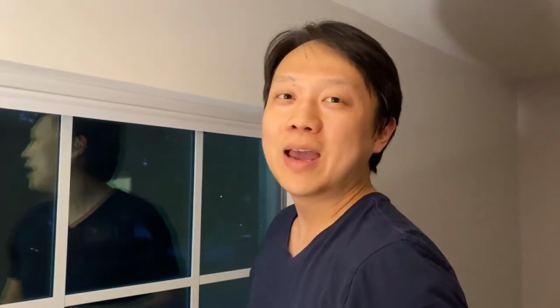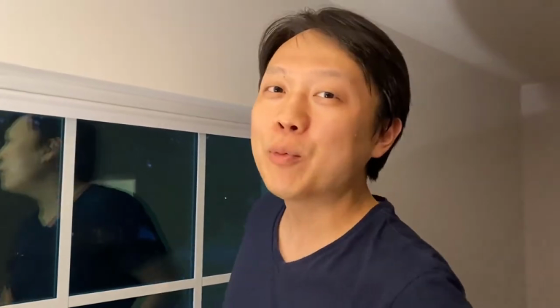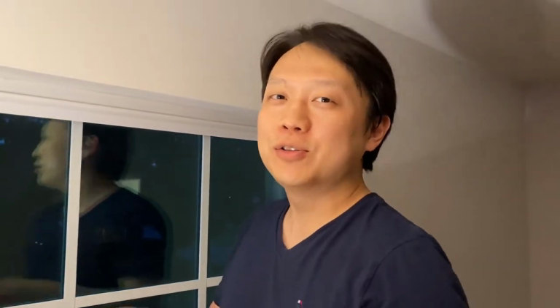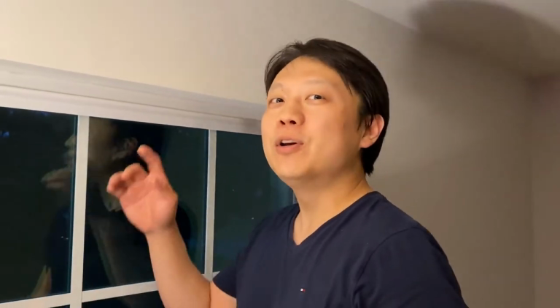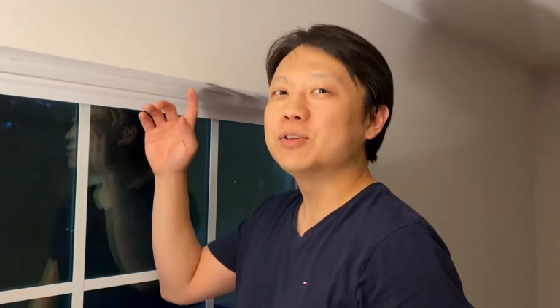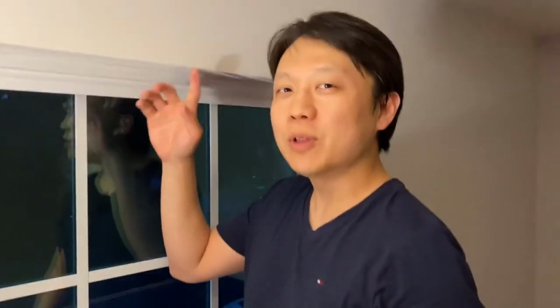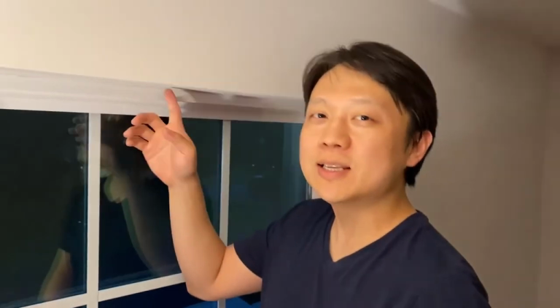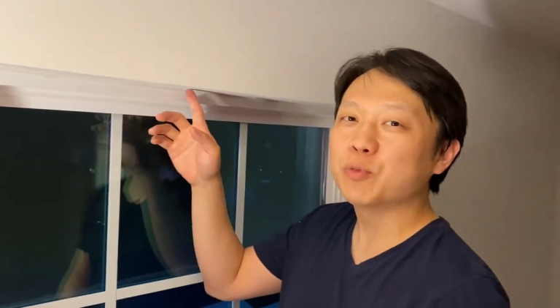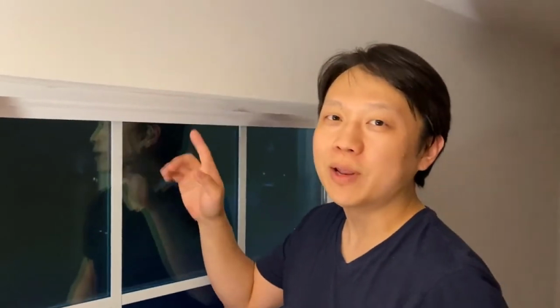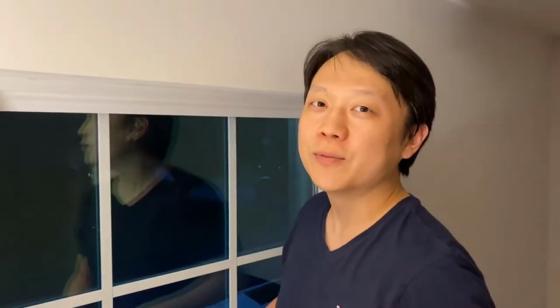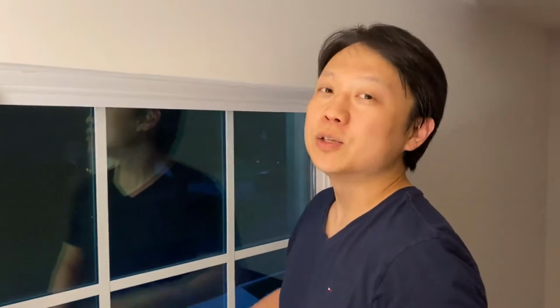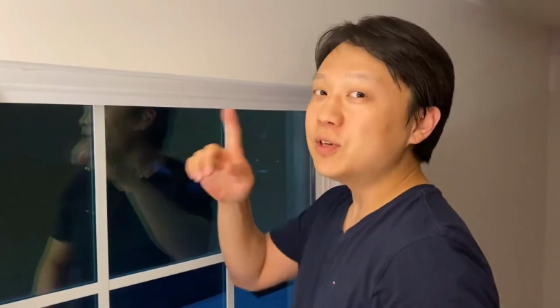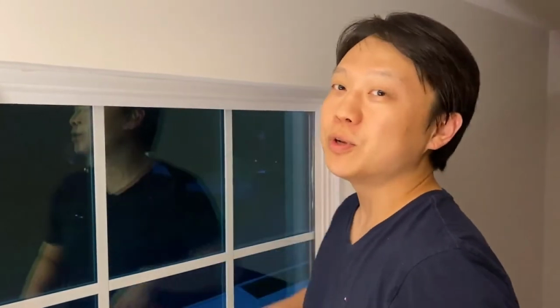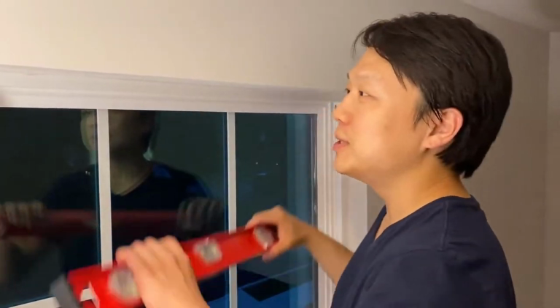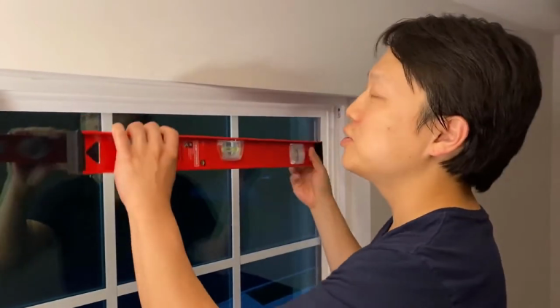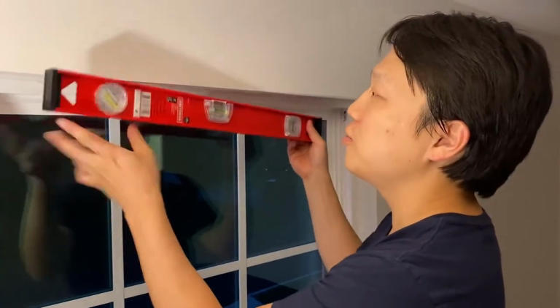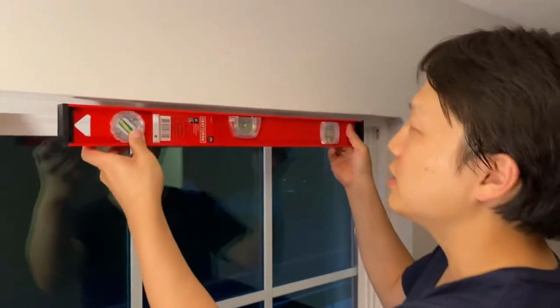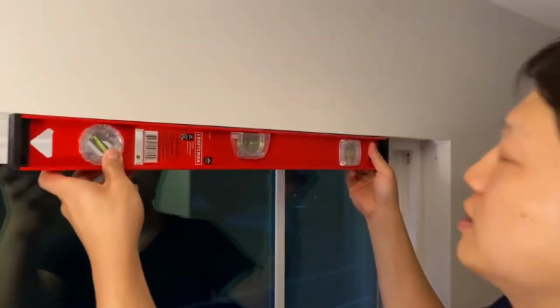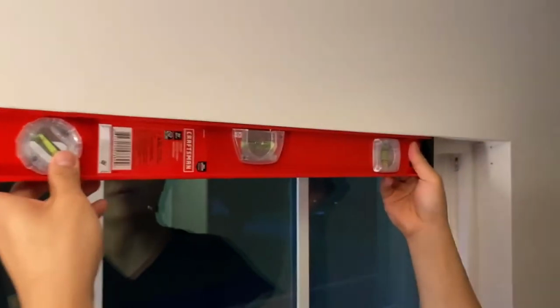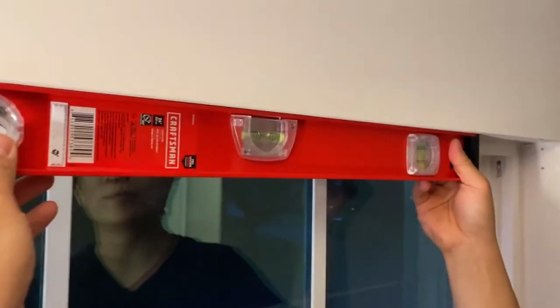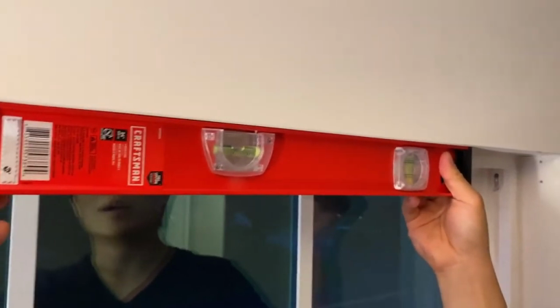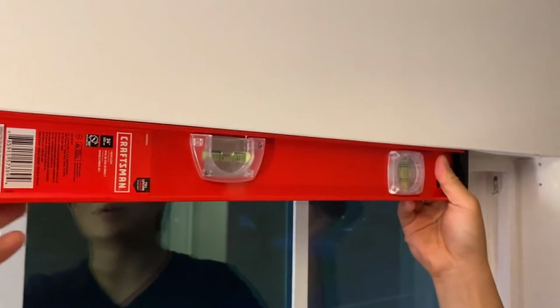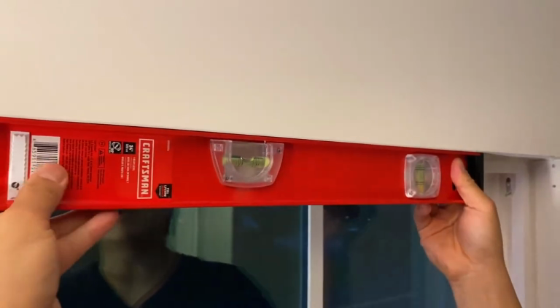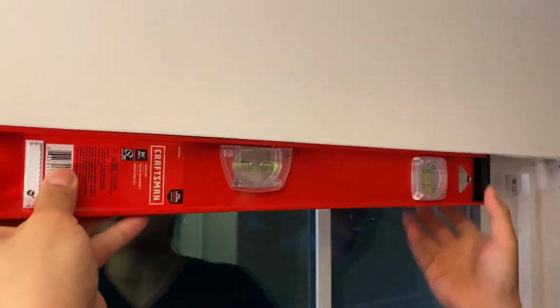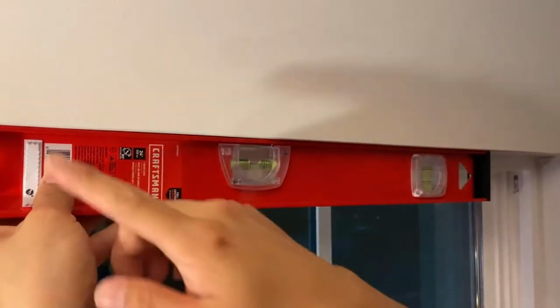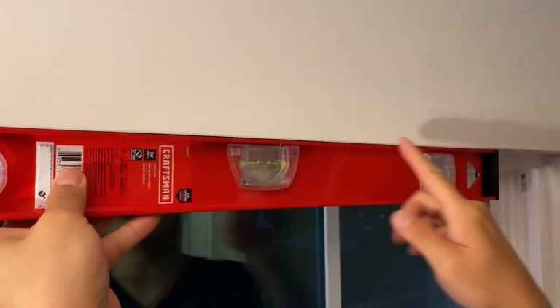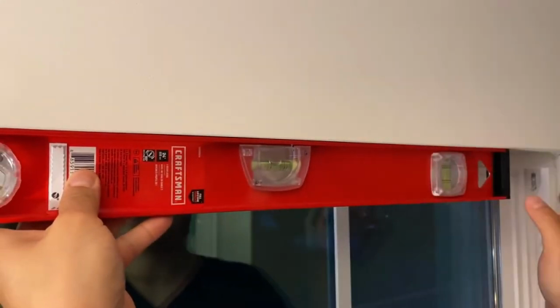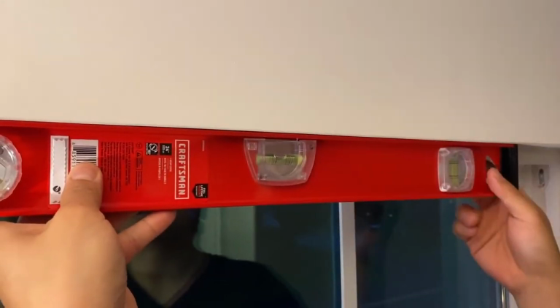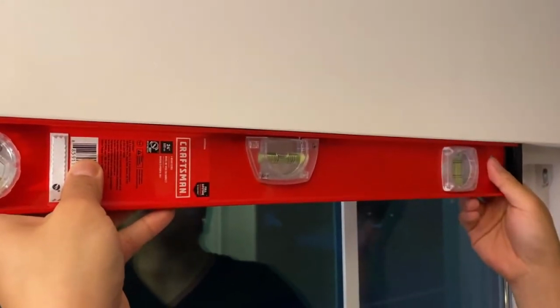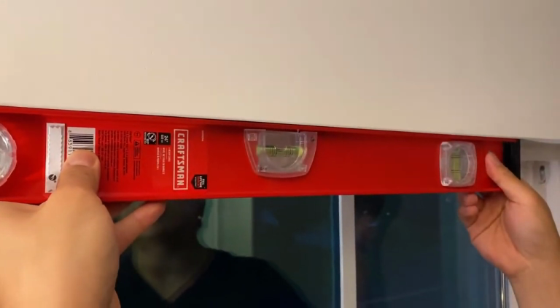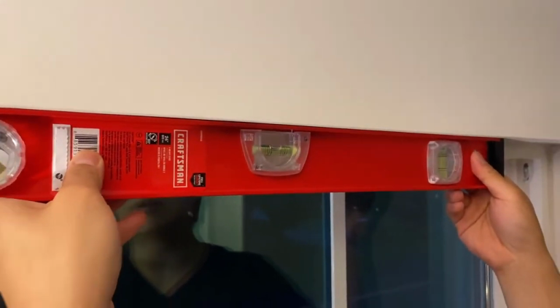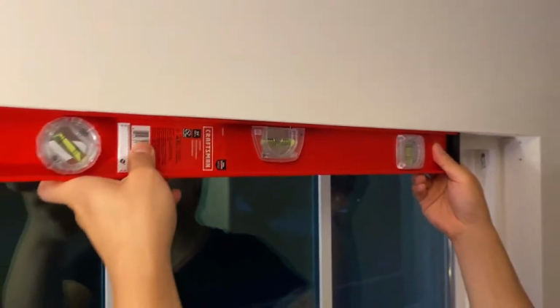Hello everyone! Today we're going to look at how to install an inside mount window blind. The first thing you want to do is make sure that your windowsill is level, because you're going to follow this line, and if it's not level then your blind is not going to look so good.